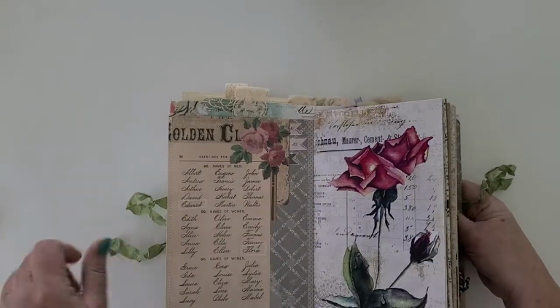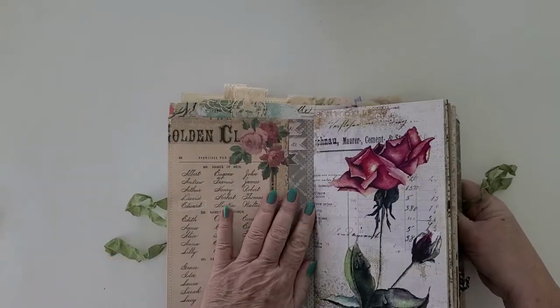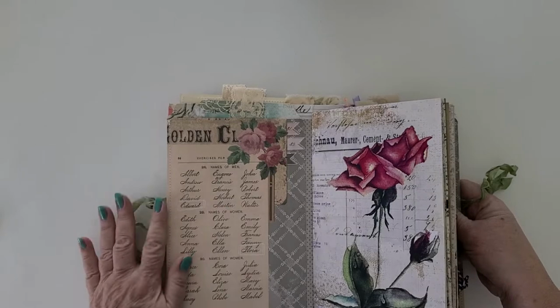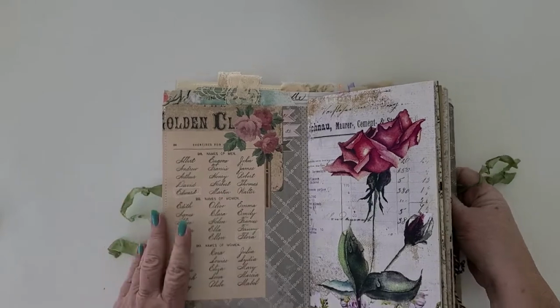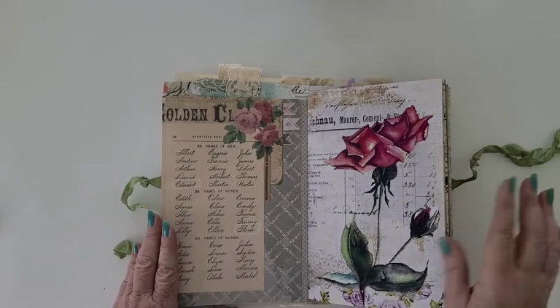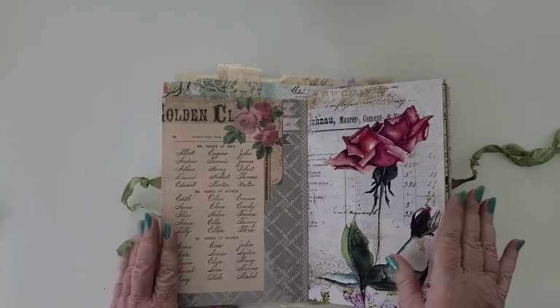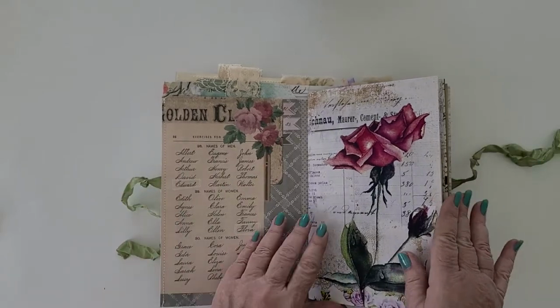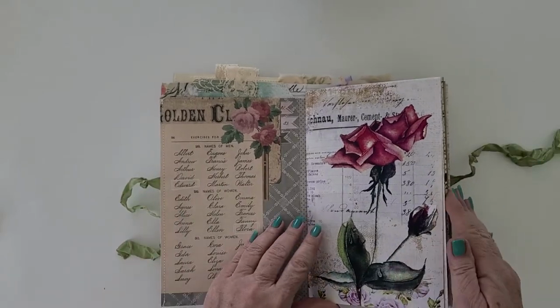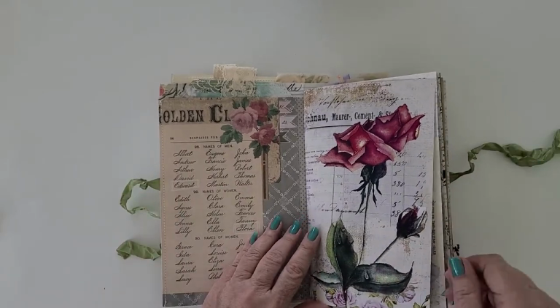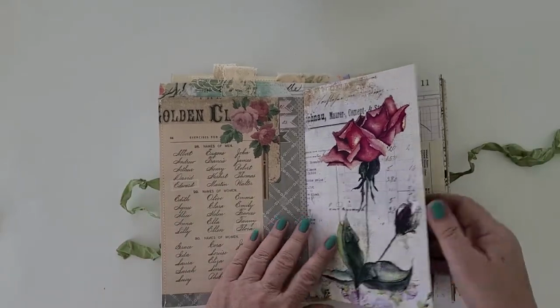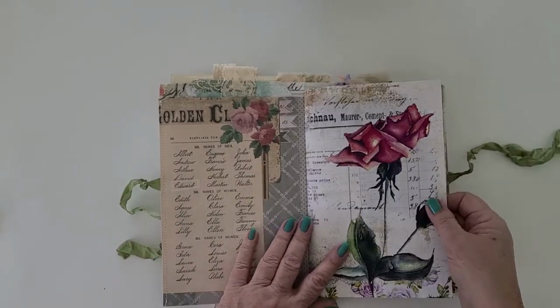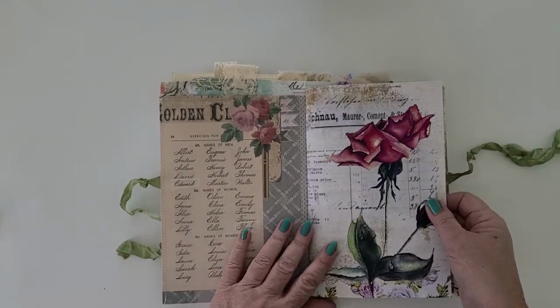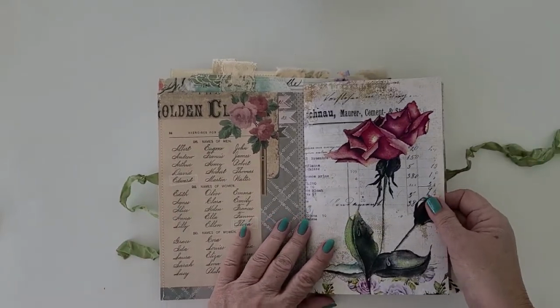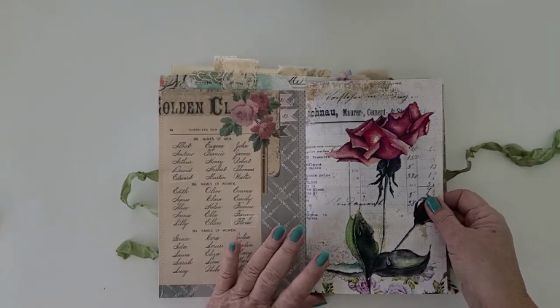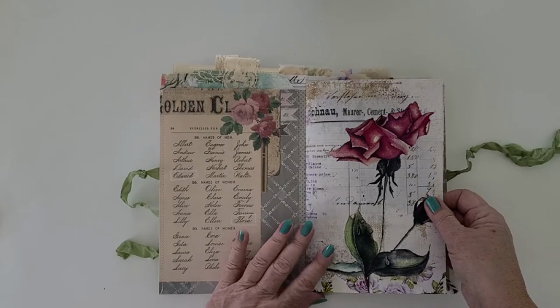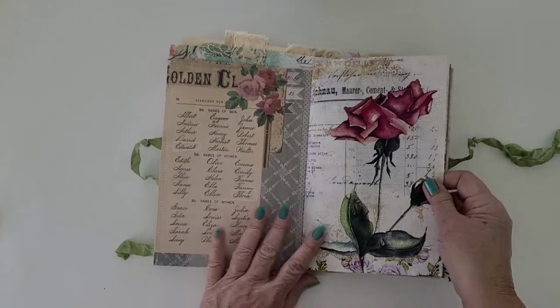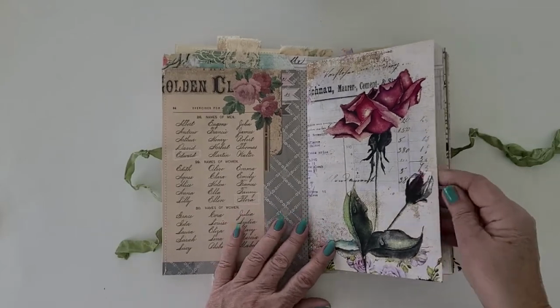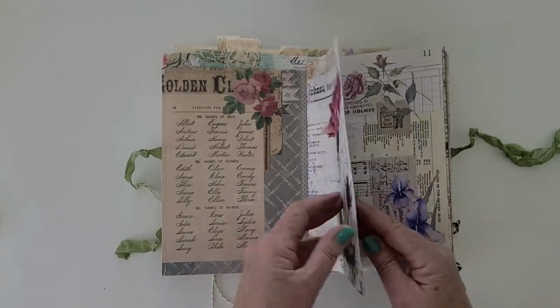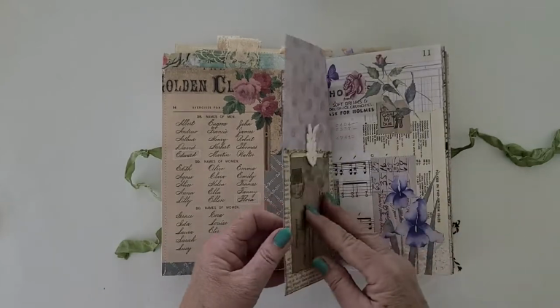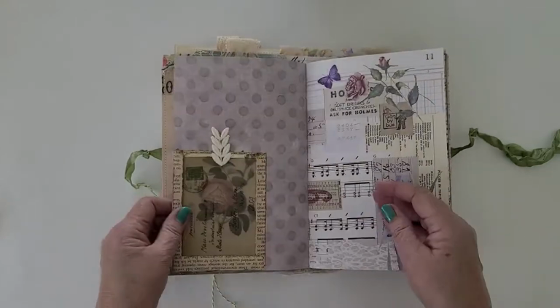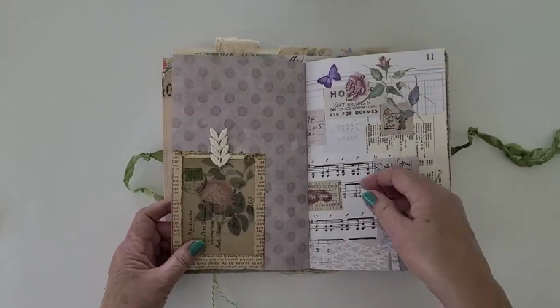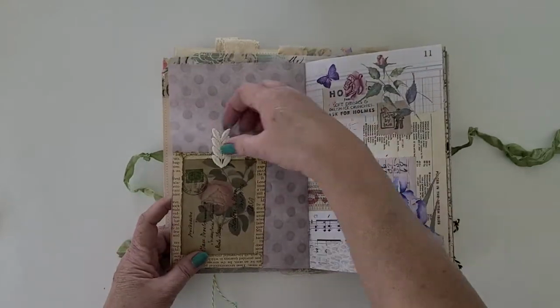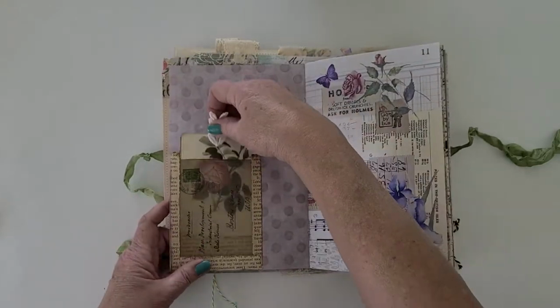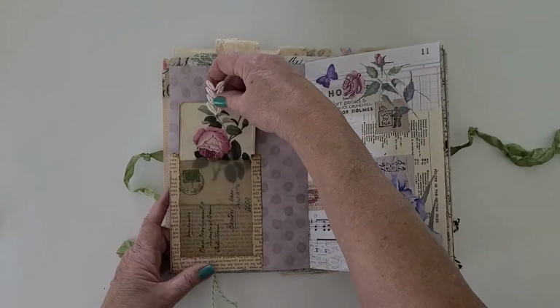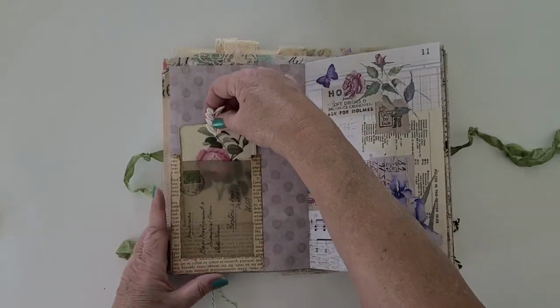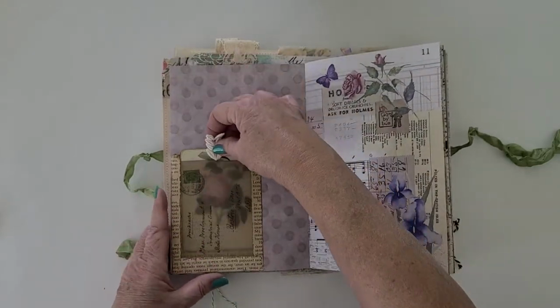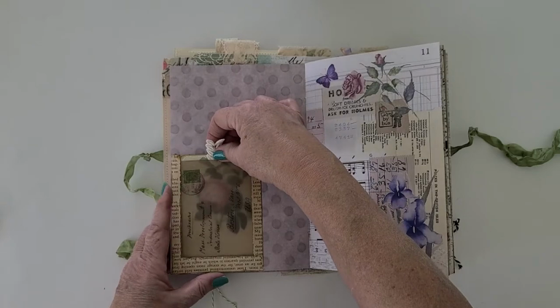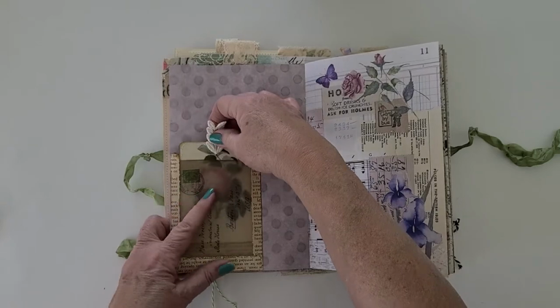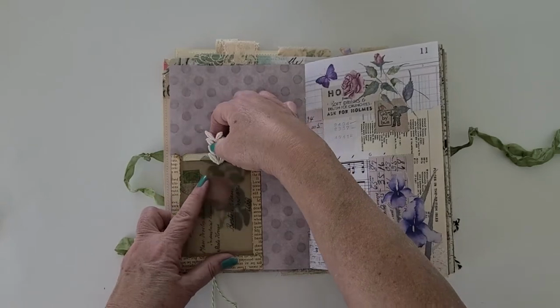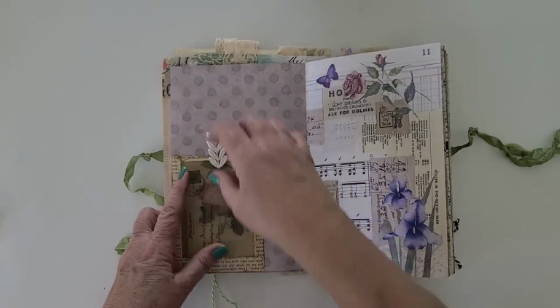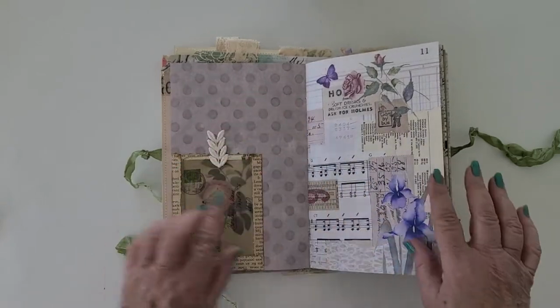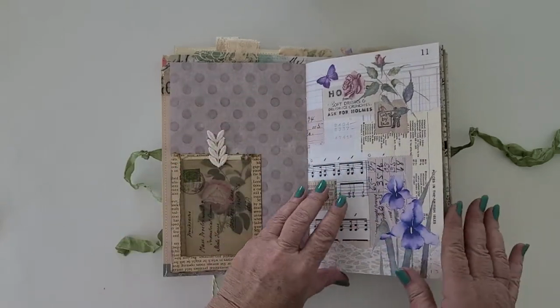There's fabric on the spine. A lot of my digitals are in this one, including my floral digital pocket with a journal card.